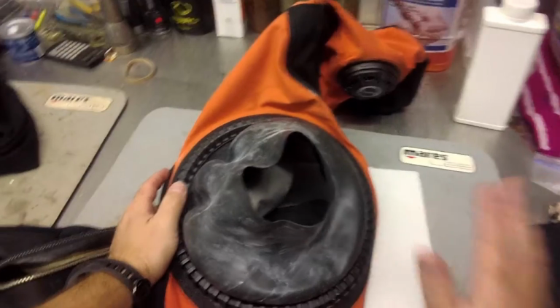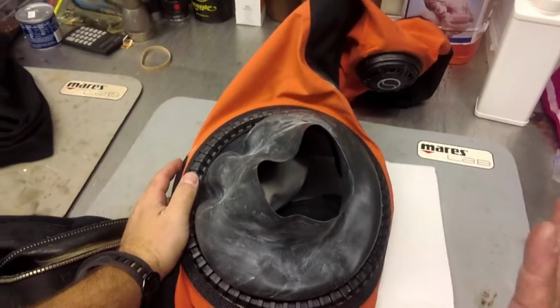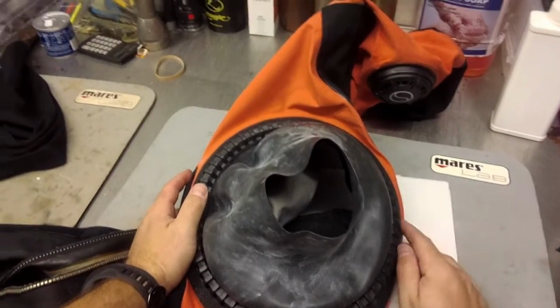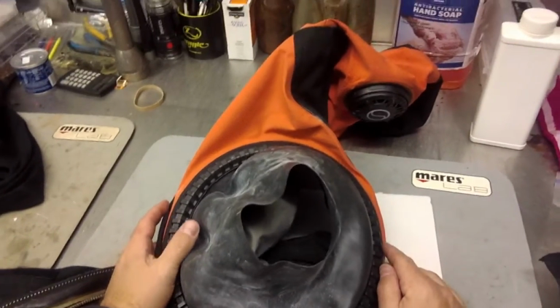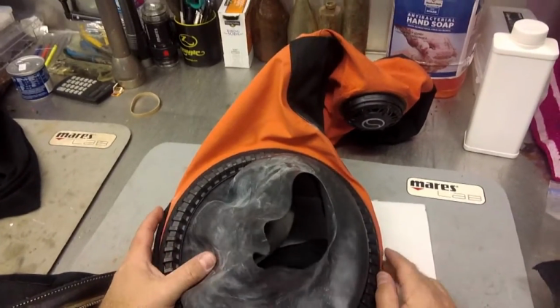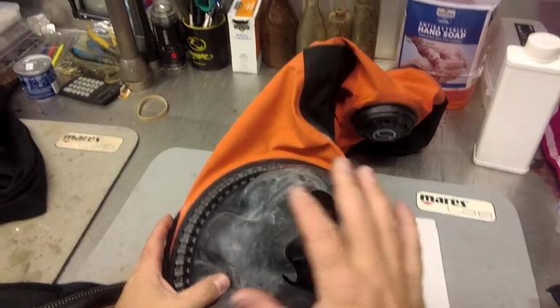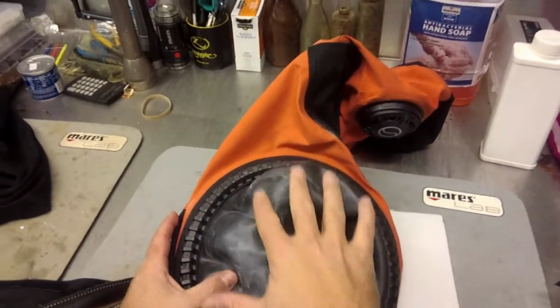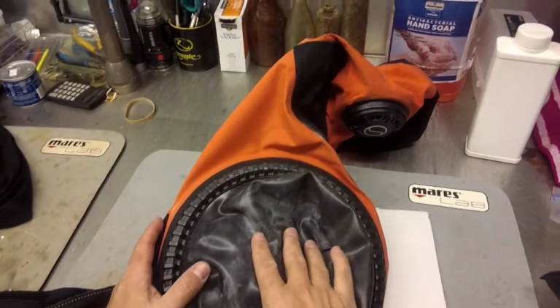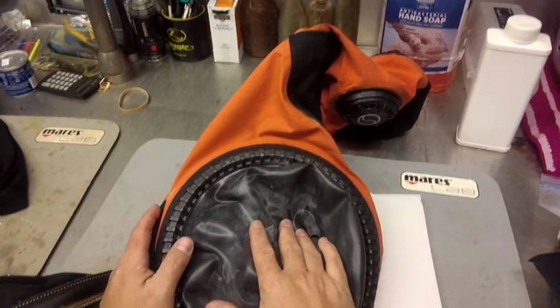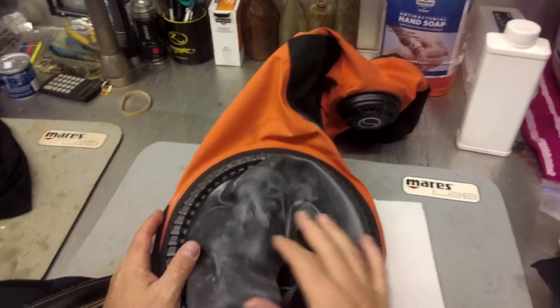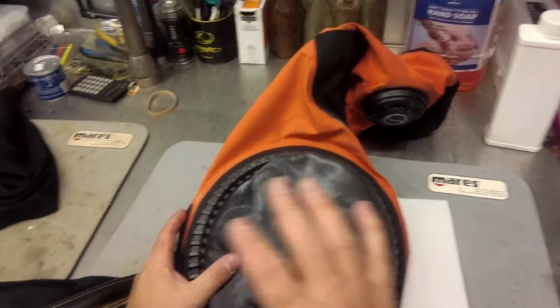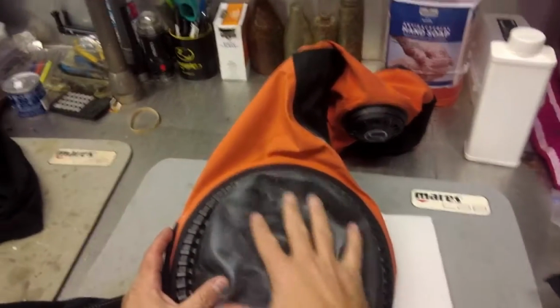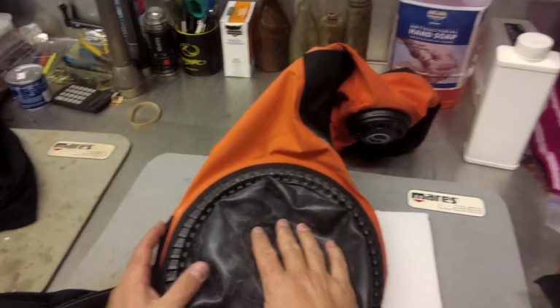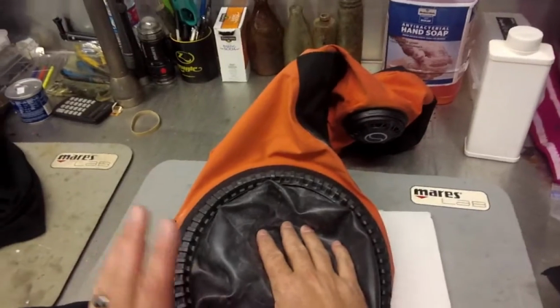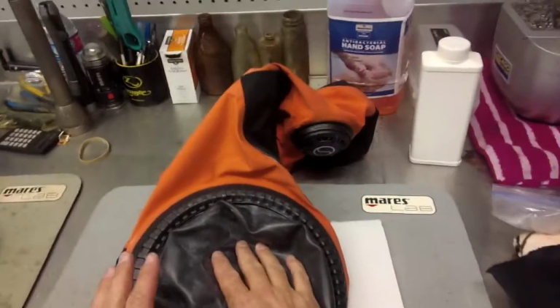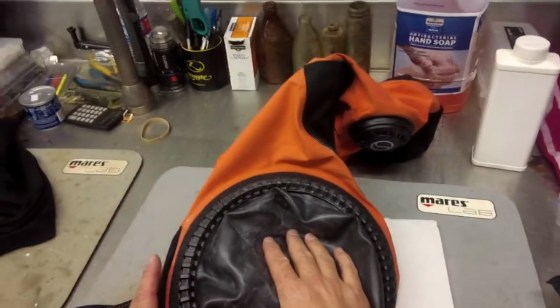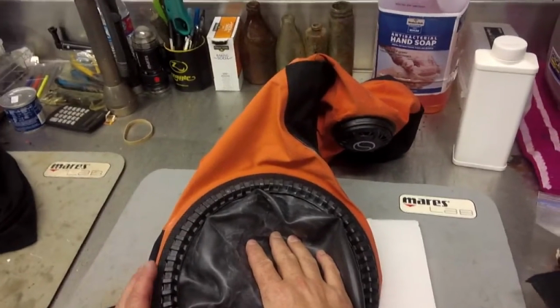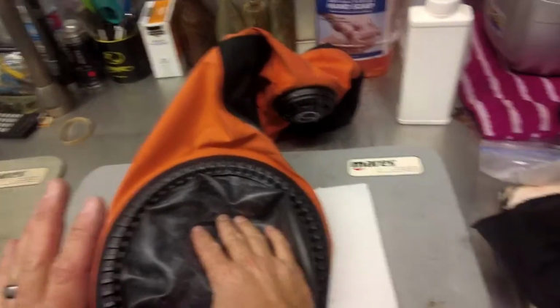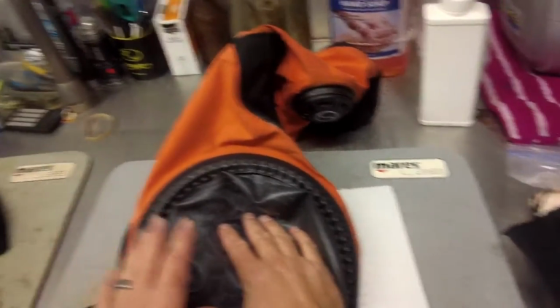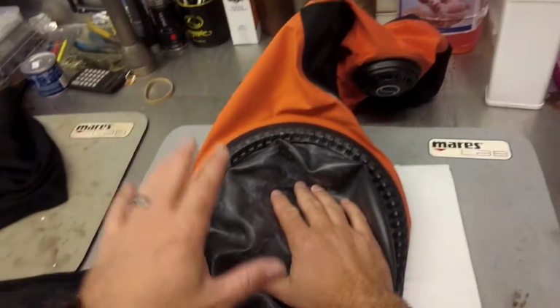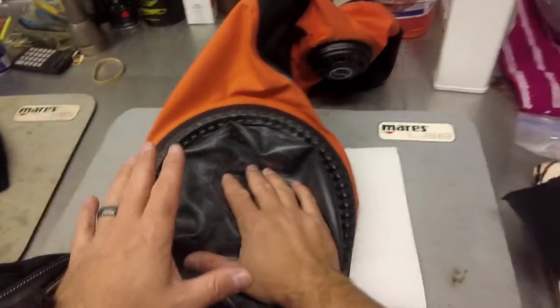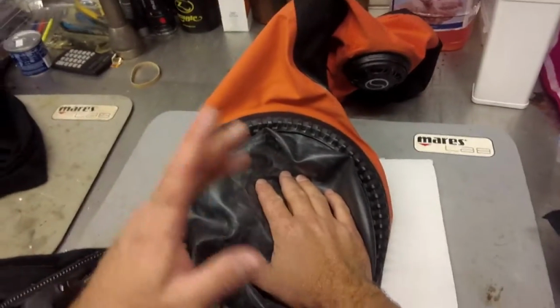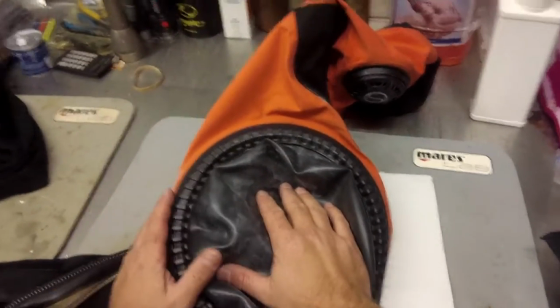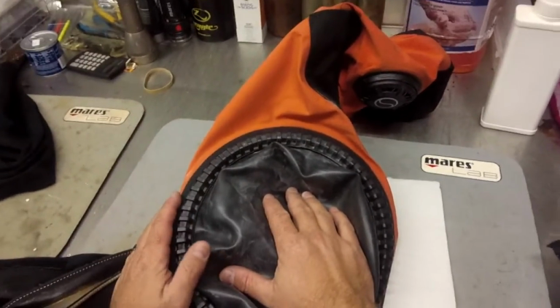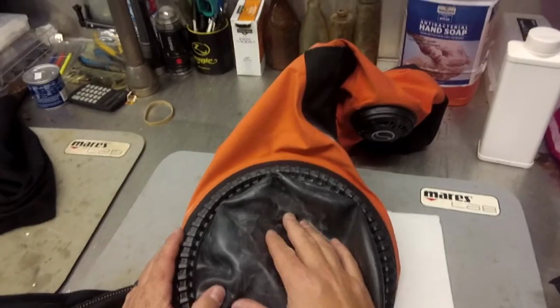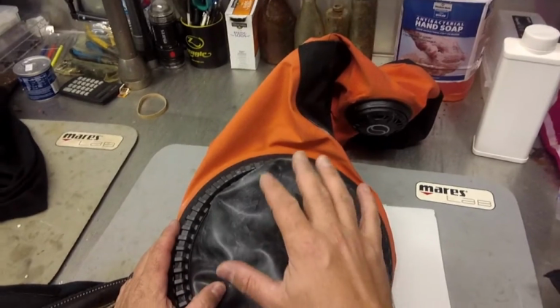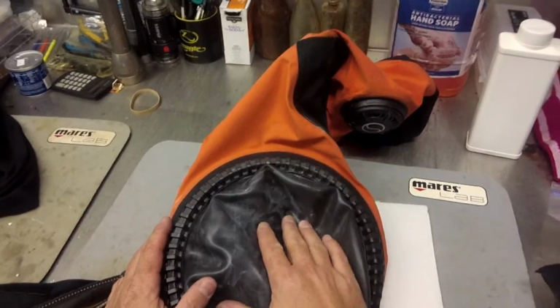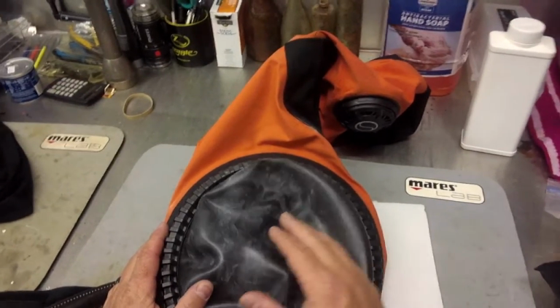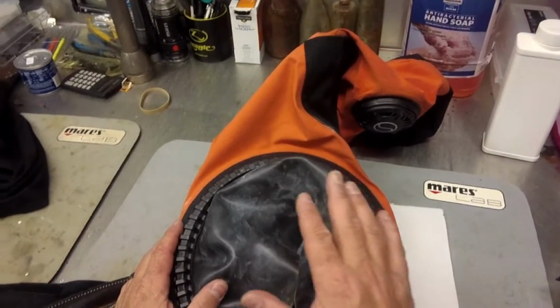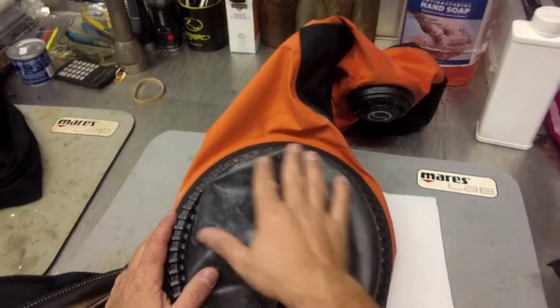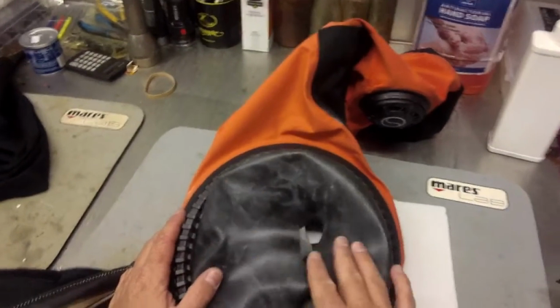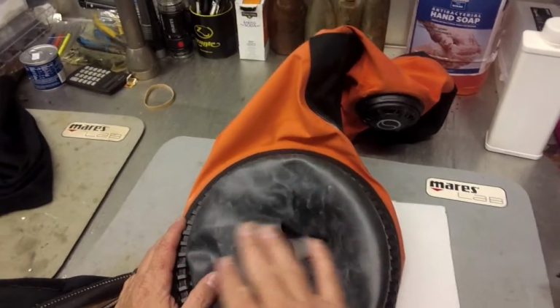What's up guys, it's Brian again from Lake Hickory Scuba Marina. If you dive with a dry suit, you're going to know just how important it is to take very good care of your seals — whether they're neoprene seals, latex seals, or even silicone seals. One of the things that we do of course is apply talc powder.